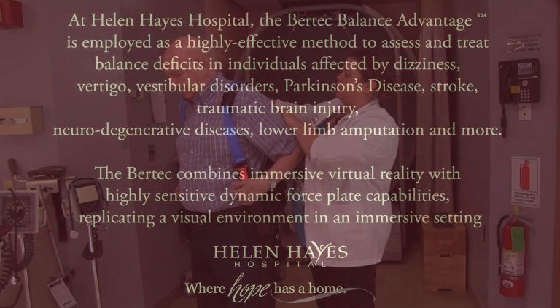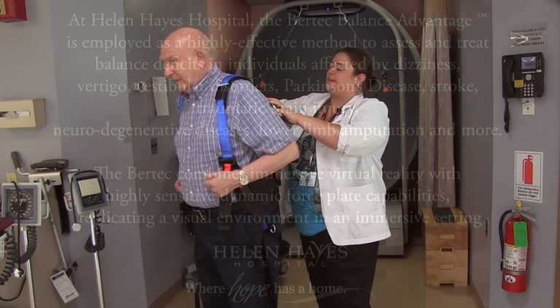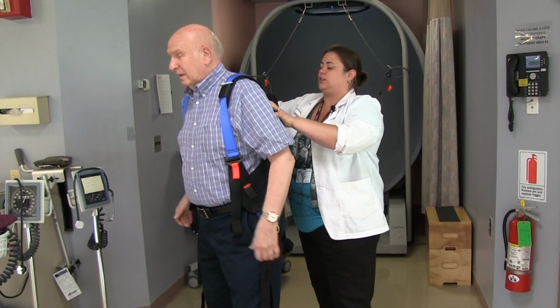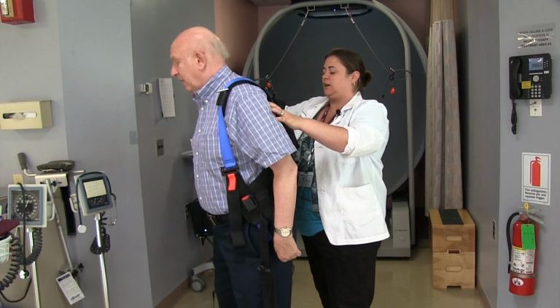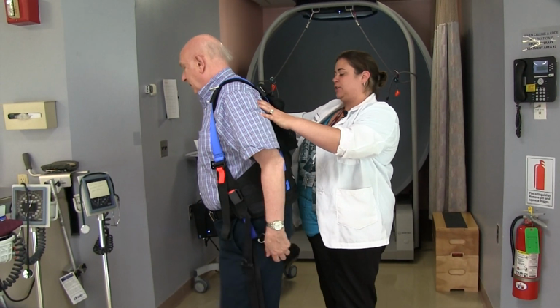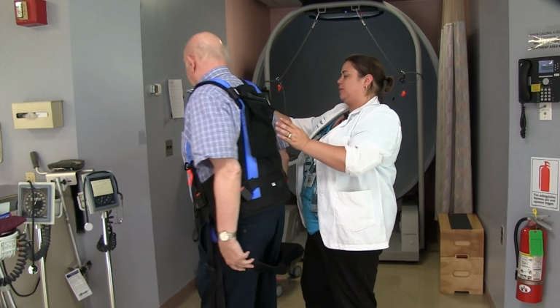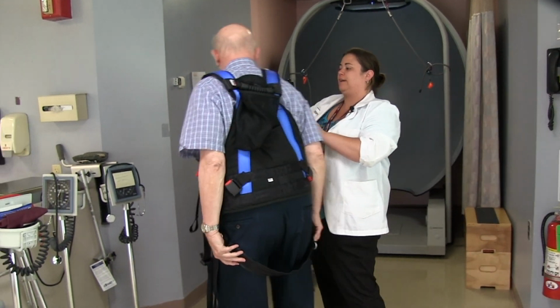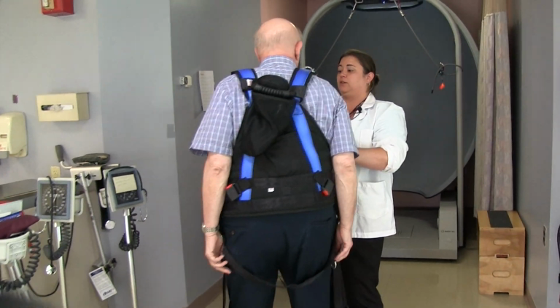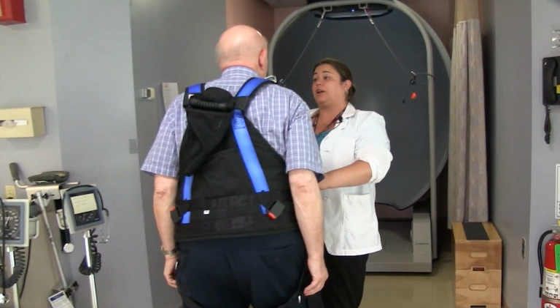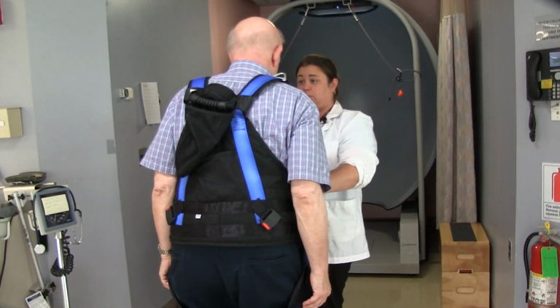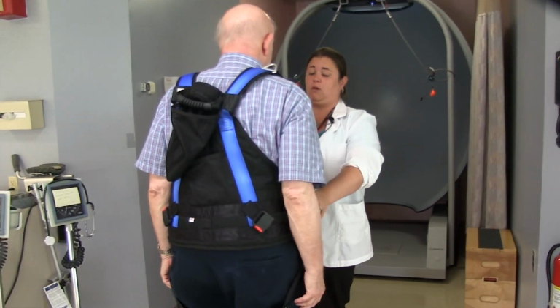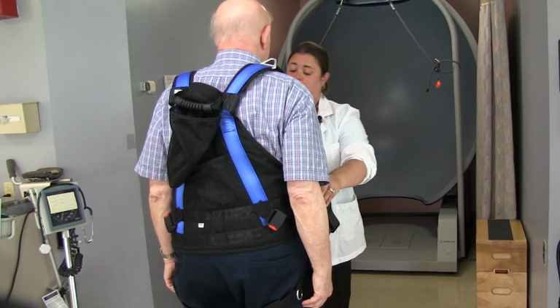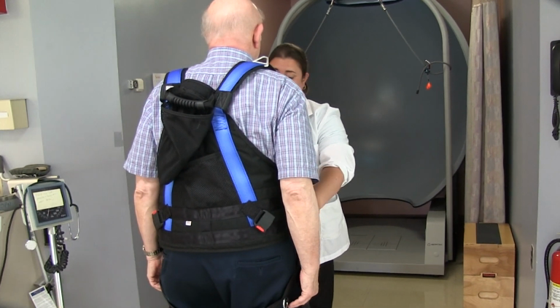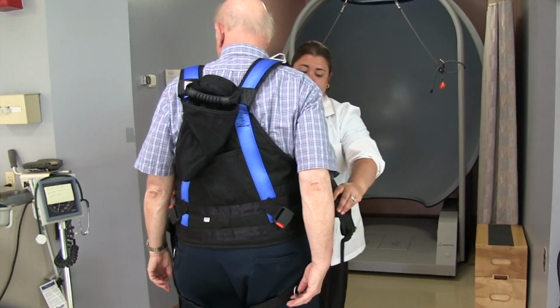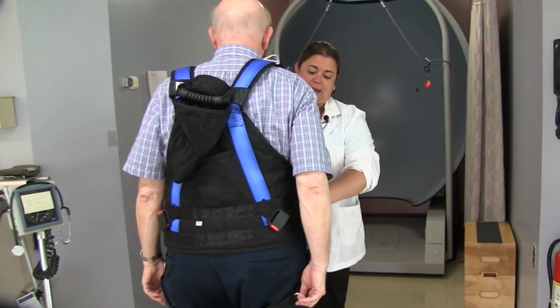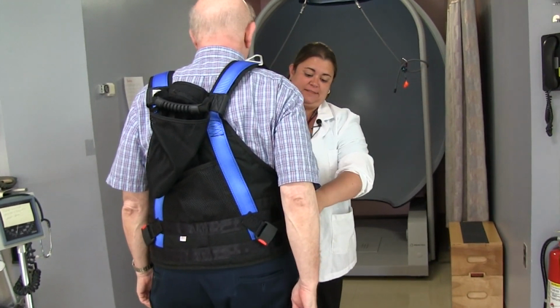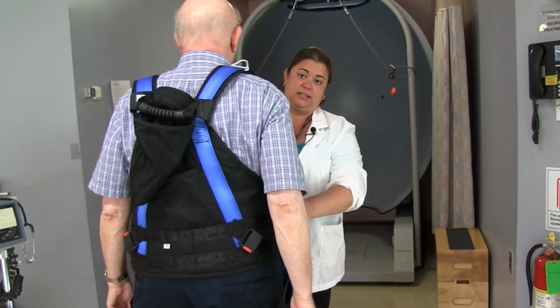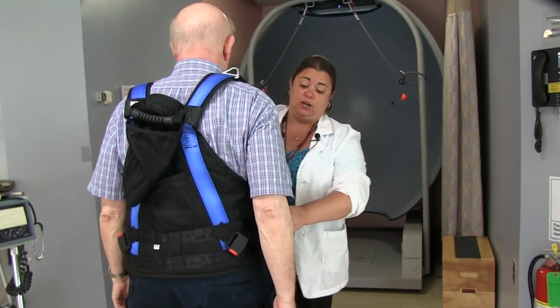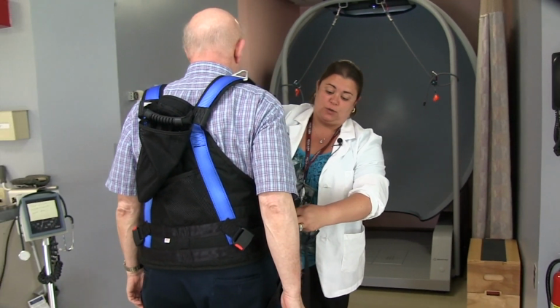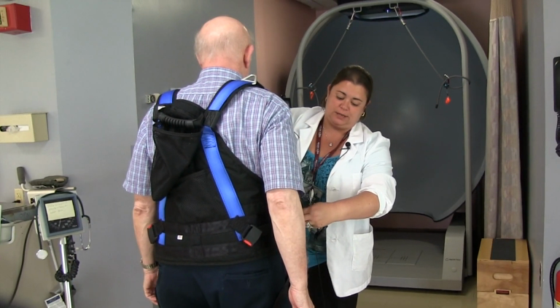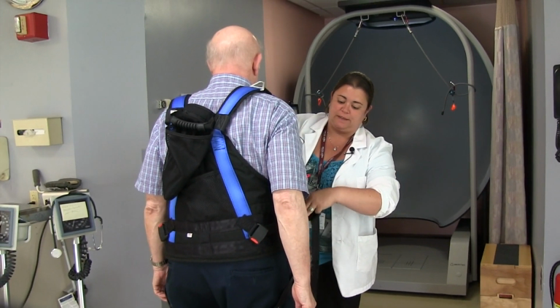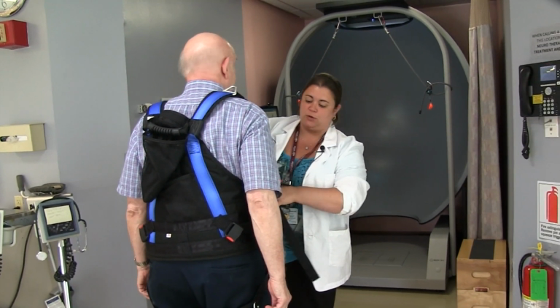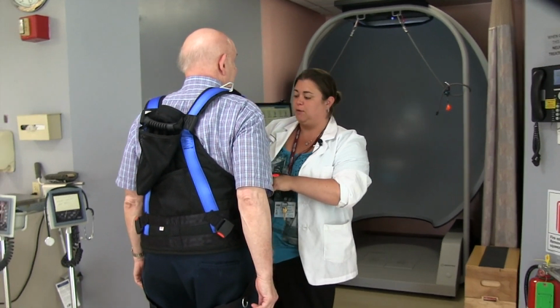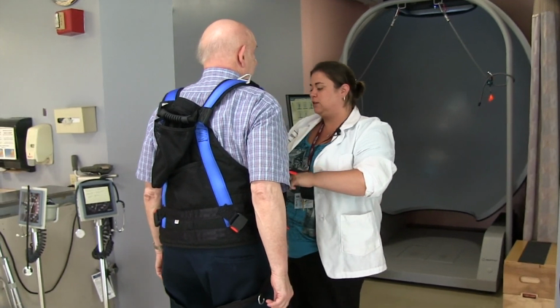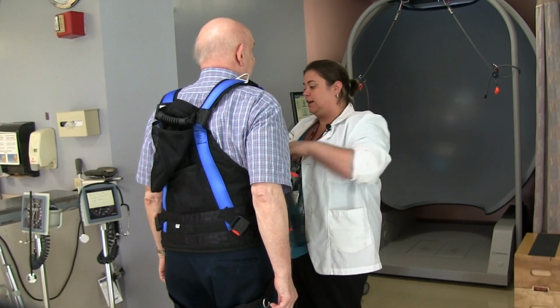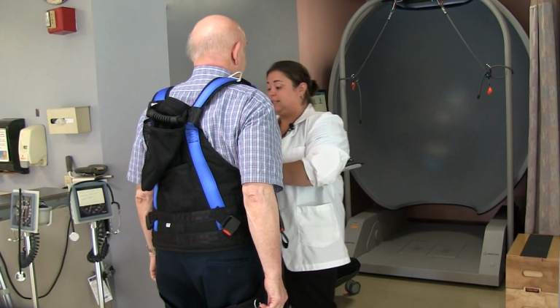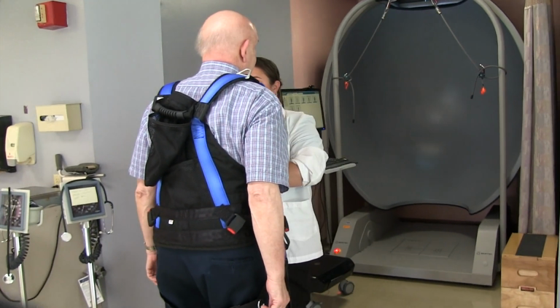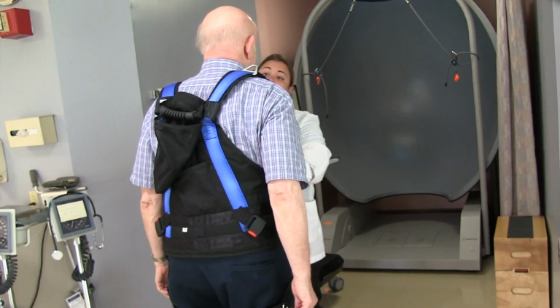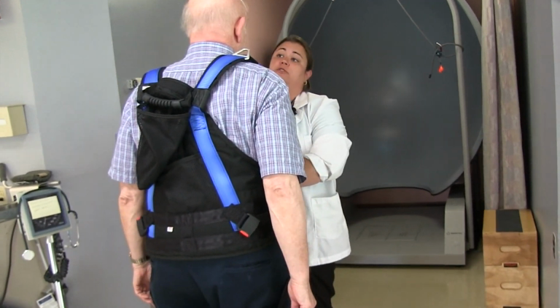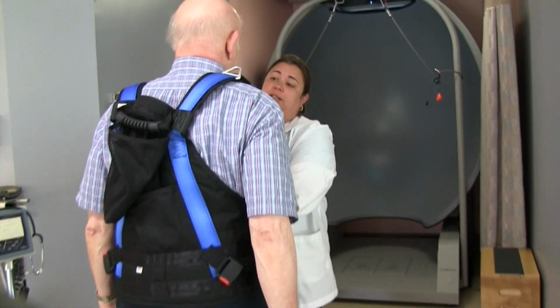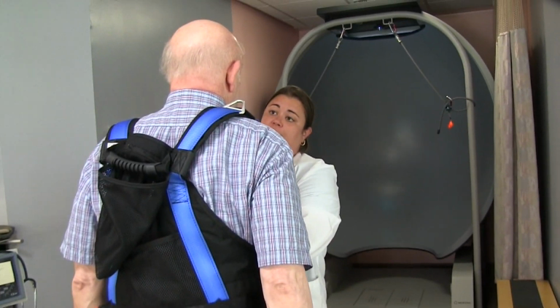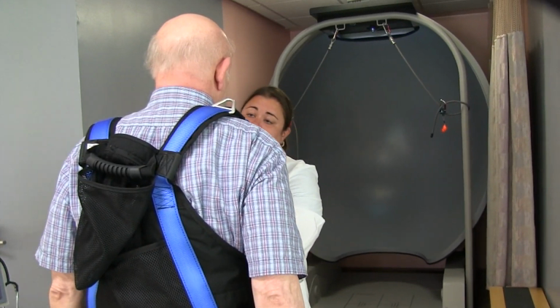So Howie, this is just a harness we're going to put on, so I have something to hold on to while we go on the Burtek Balance Advantage. This is a machine that we use to help us assess and also treat patients' balance issues.